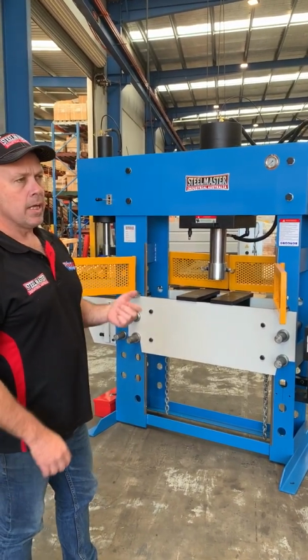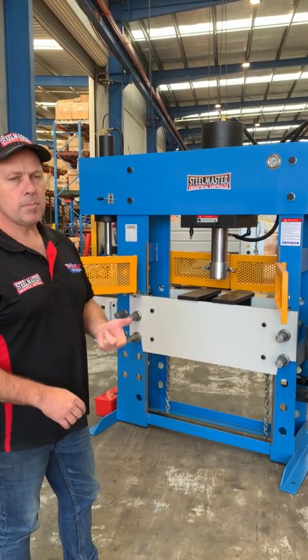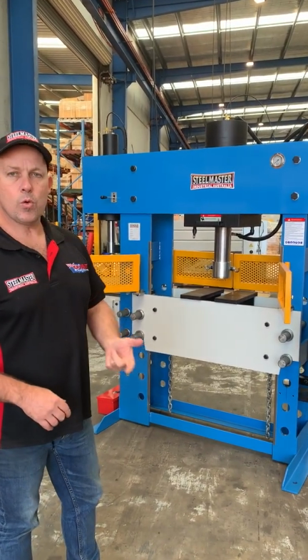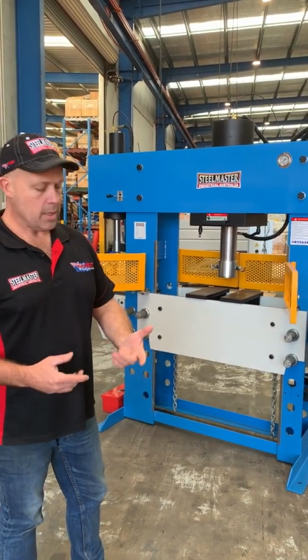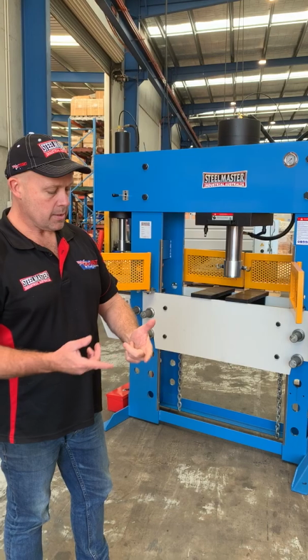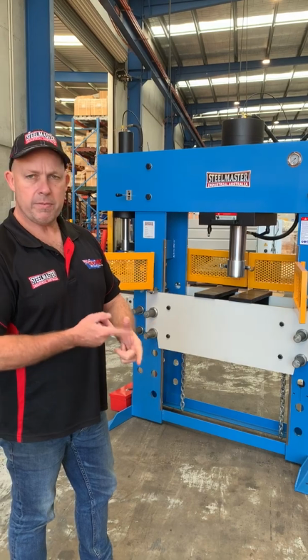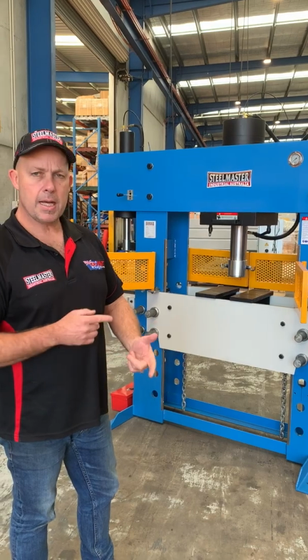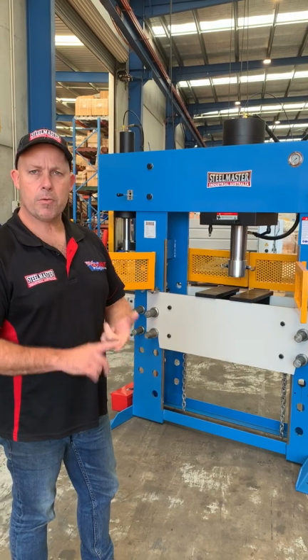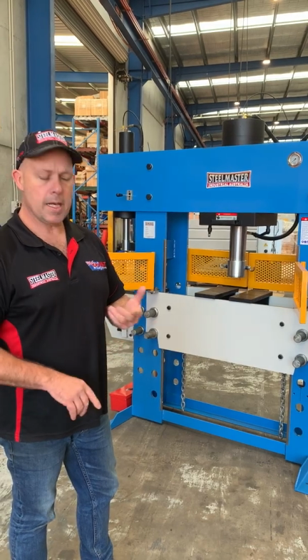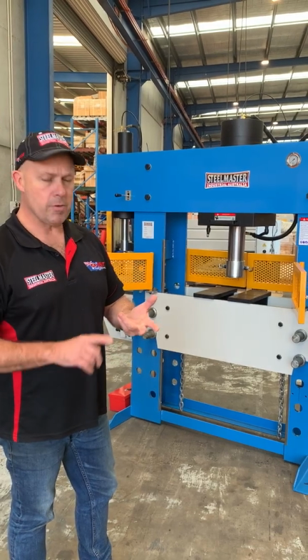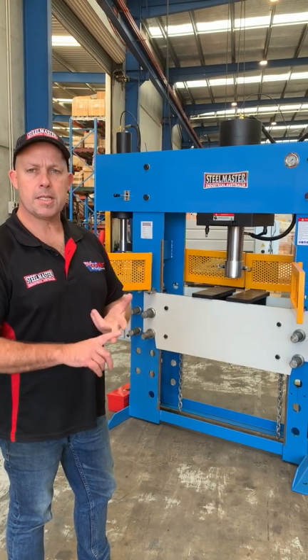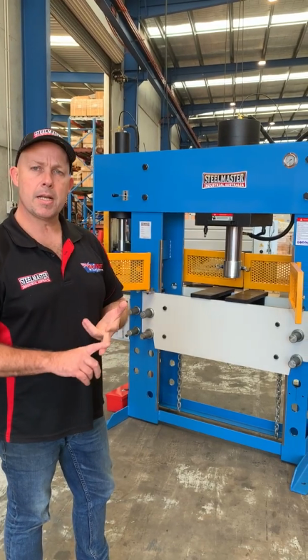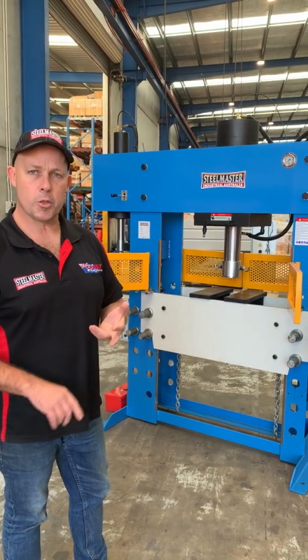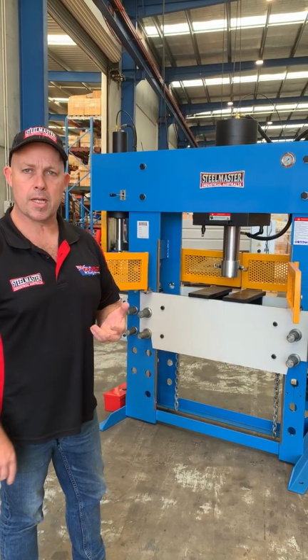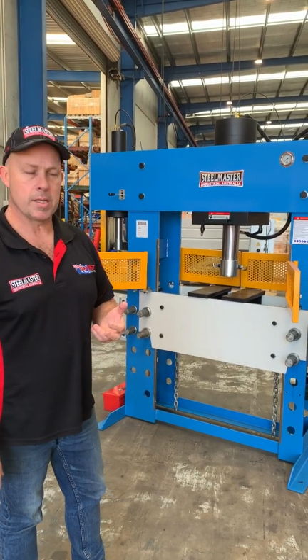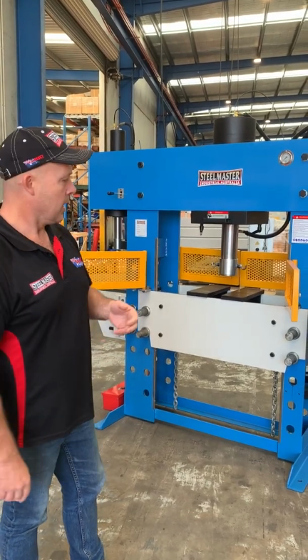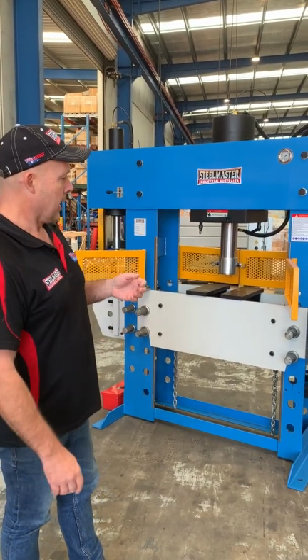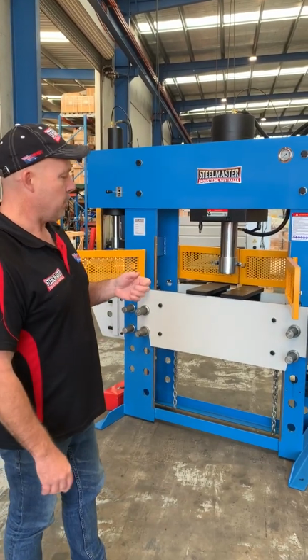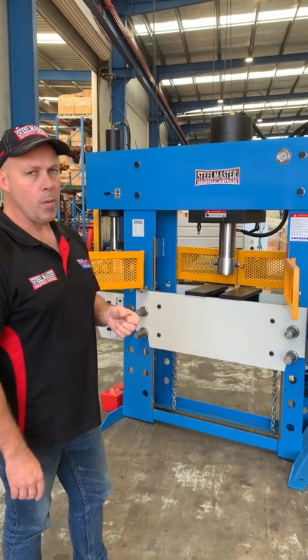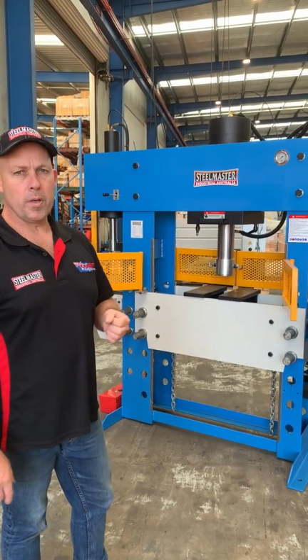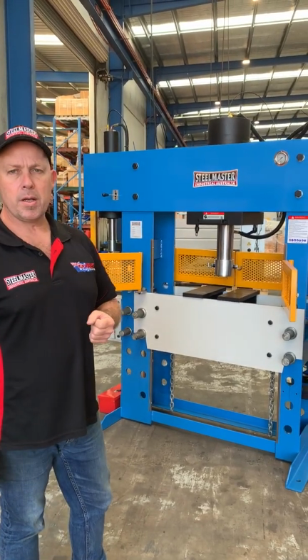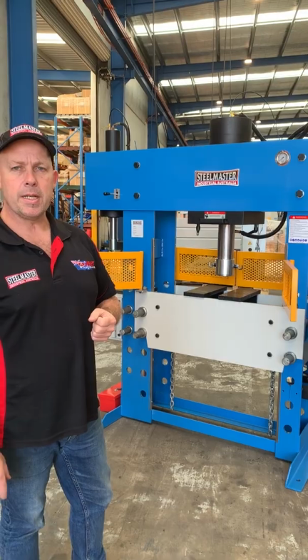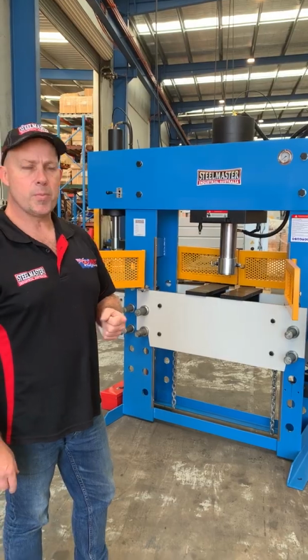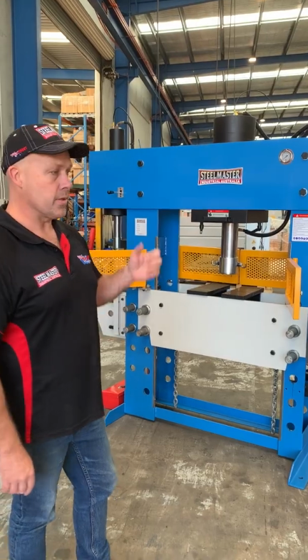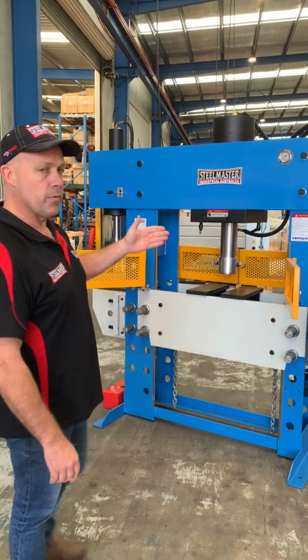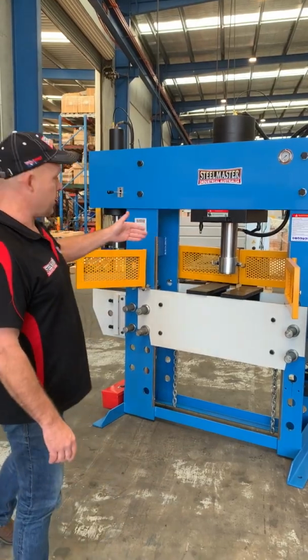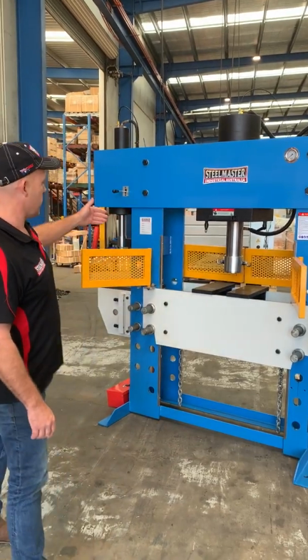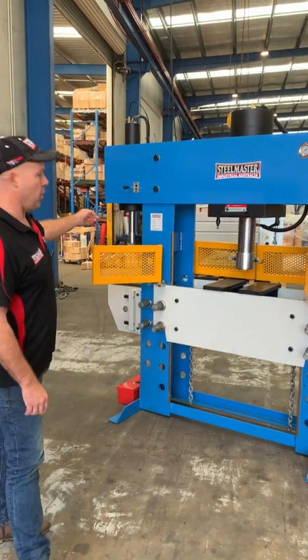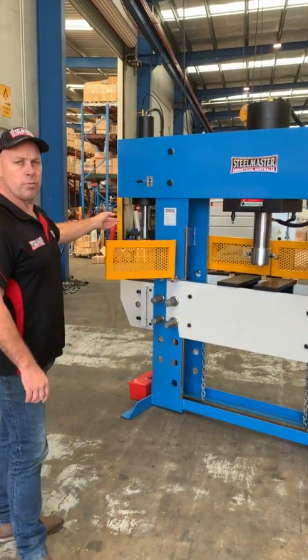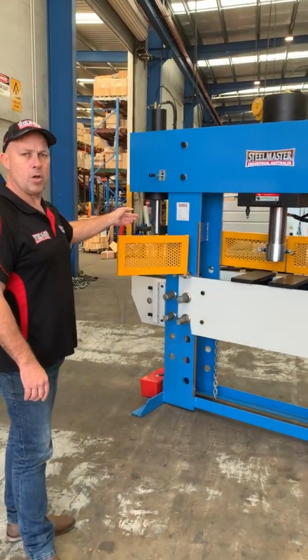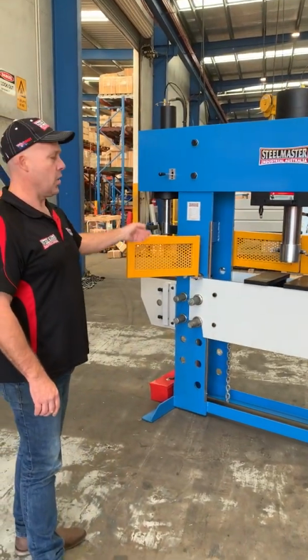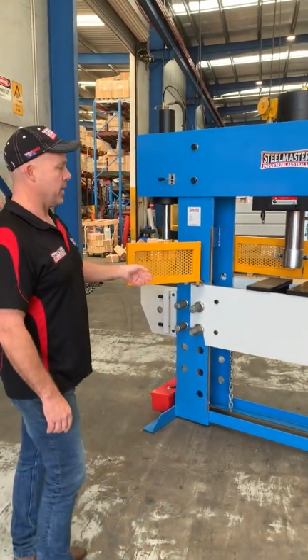It comes in four sizes: a 70 tonne, 100 tonne, 160 tonne and a 200 tonne press. It's been quite popular amongst the industry, the secondary broaching press on the side there.